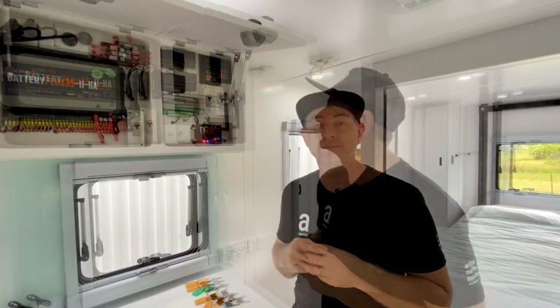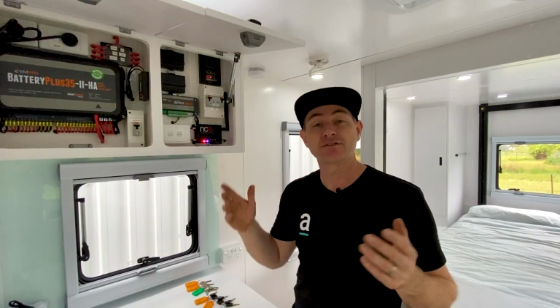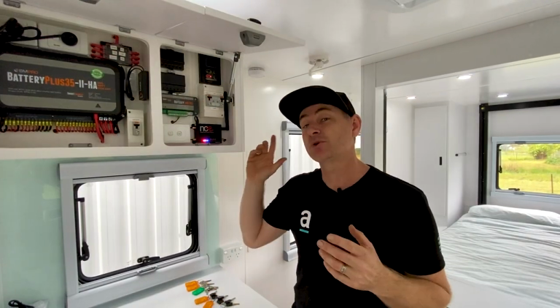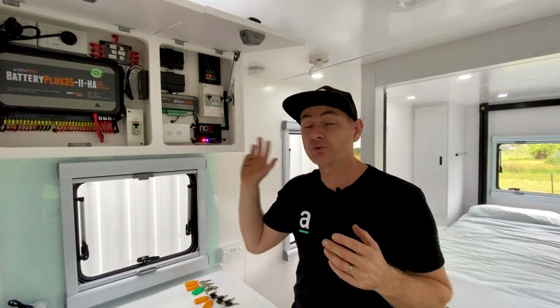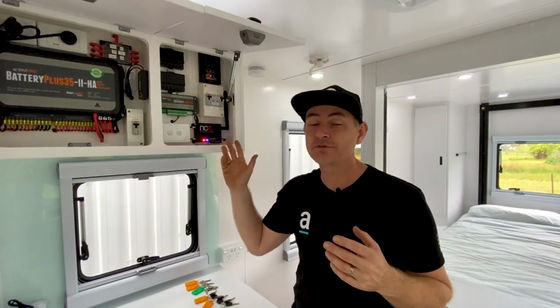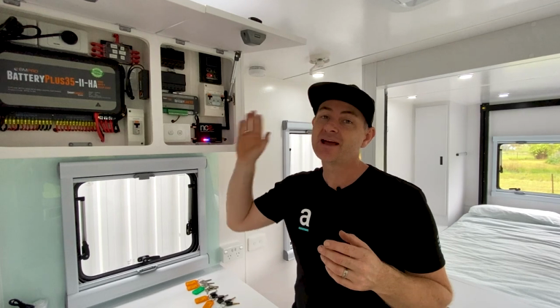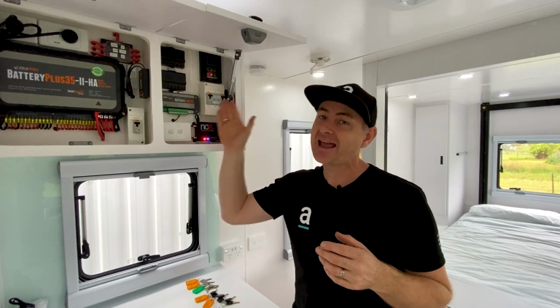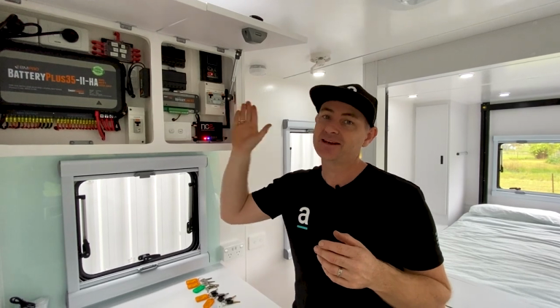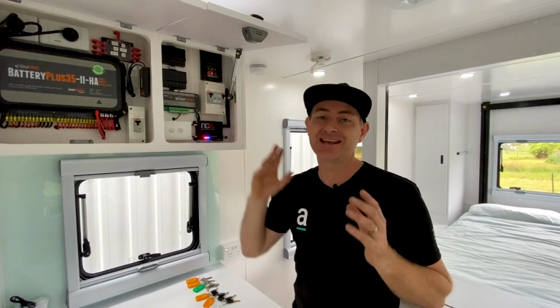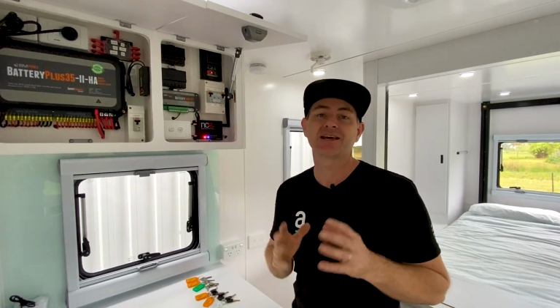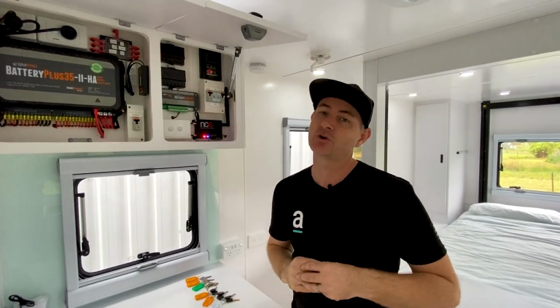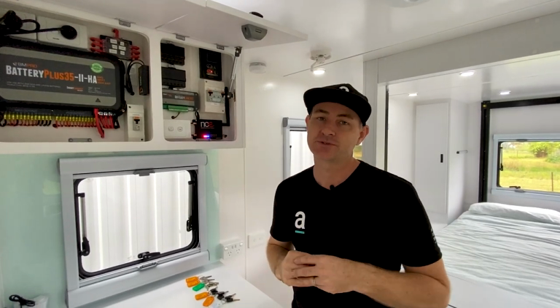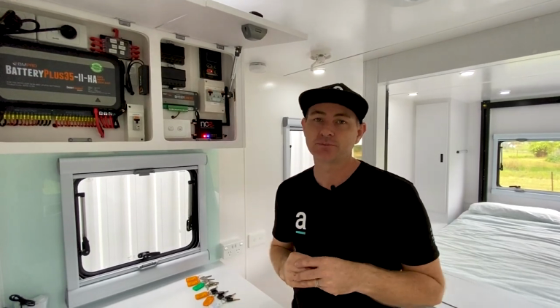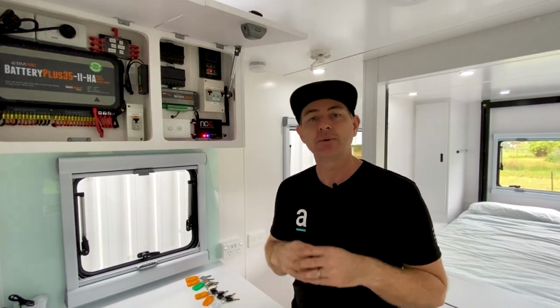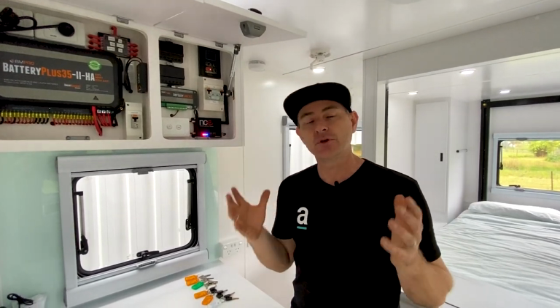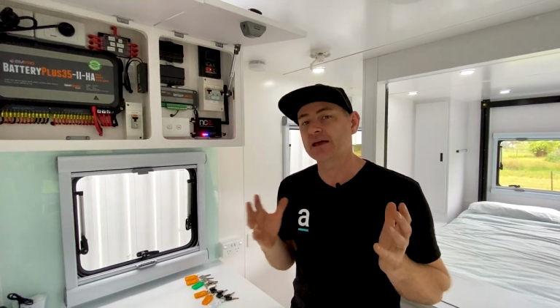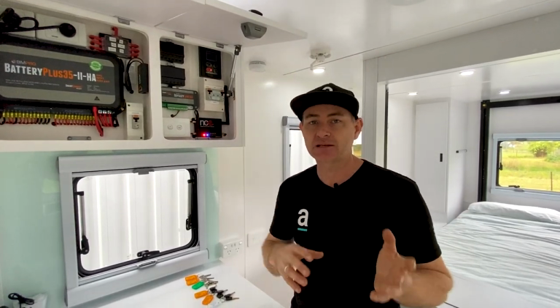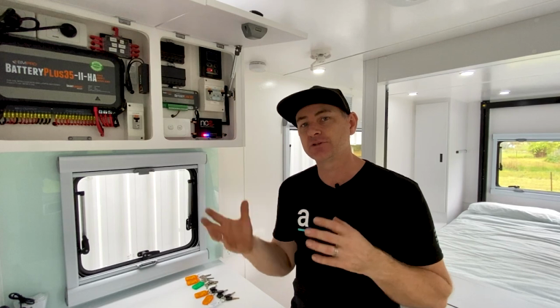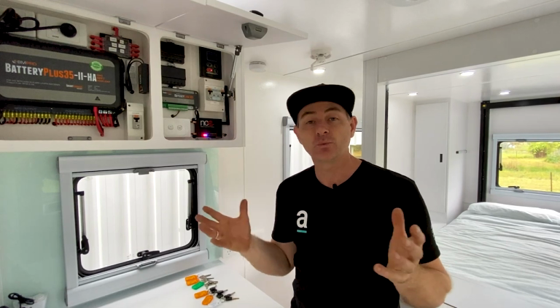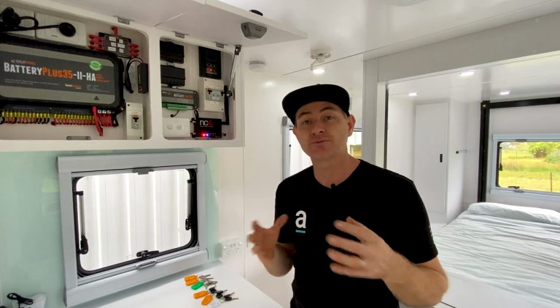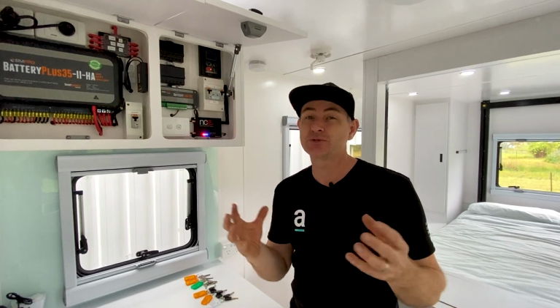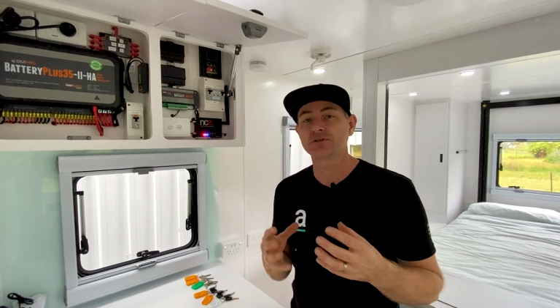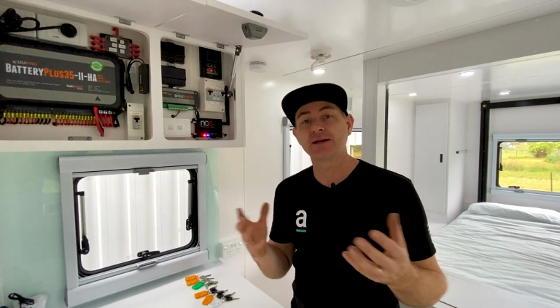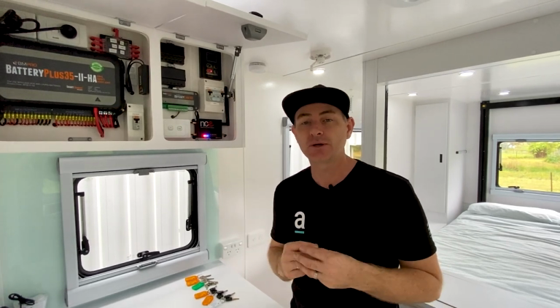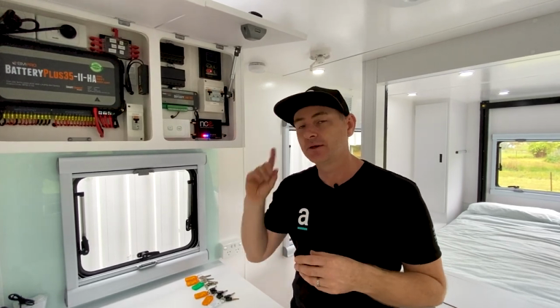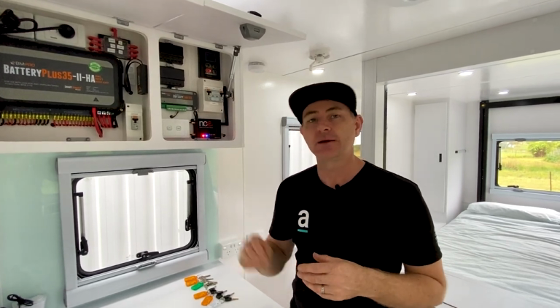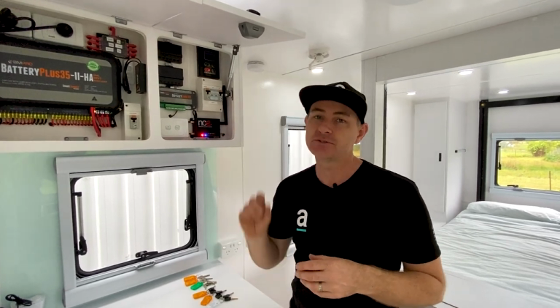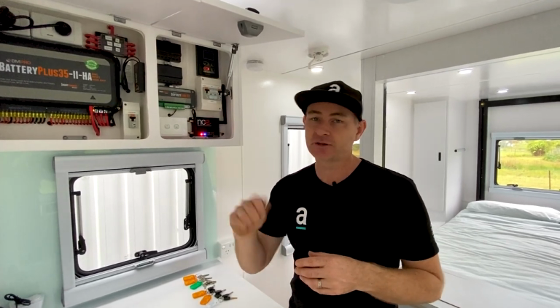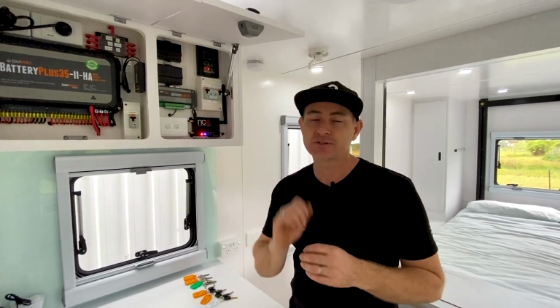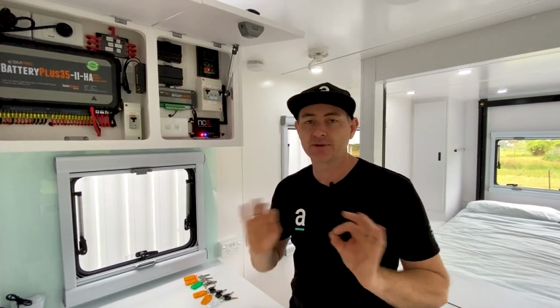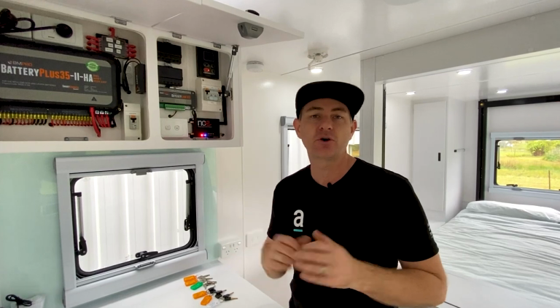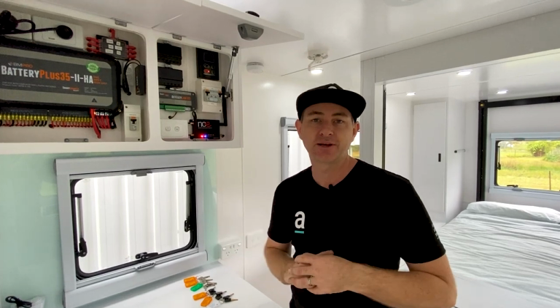This caravan has also got full Wi-Fi and it has an instantaneous hot water system. Even though you can have gas and electric hot water systems, they do take a bit of time to heat up the water. This one is just turn on the tap and she's hot, ready to go.